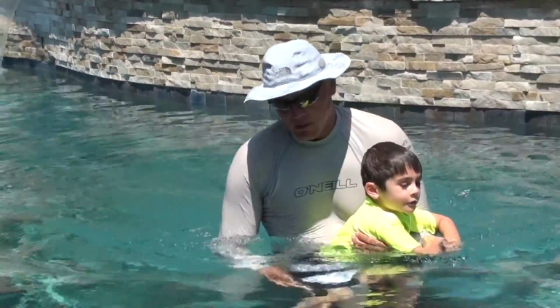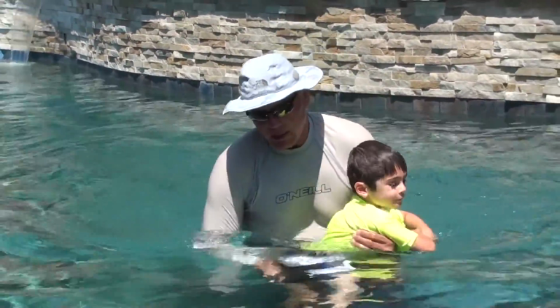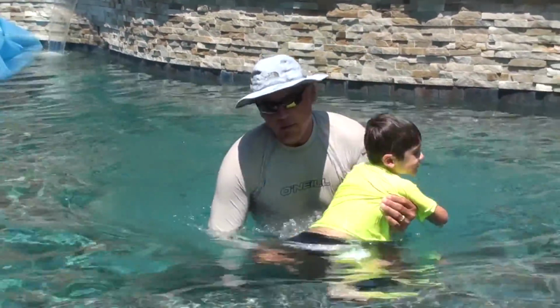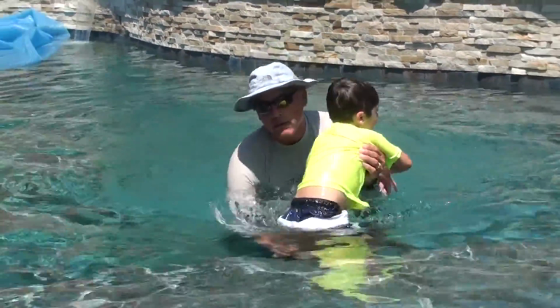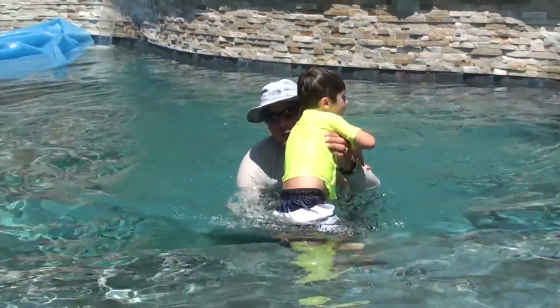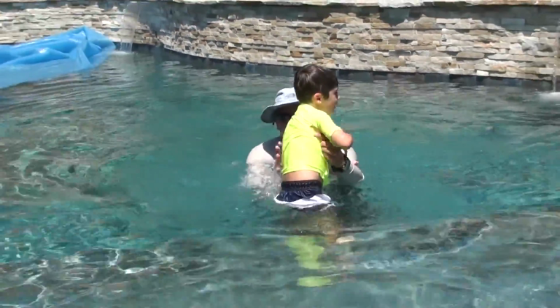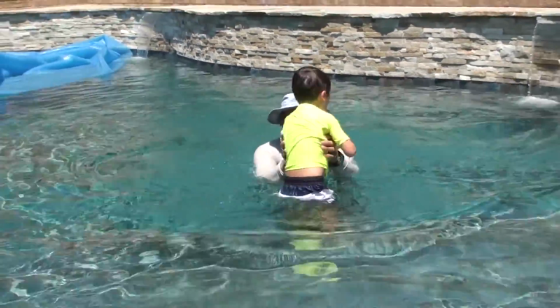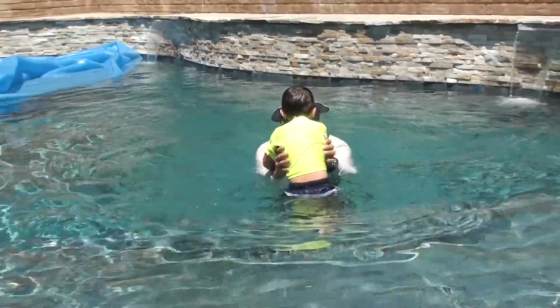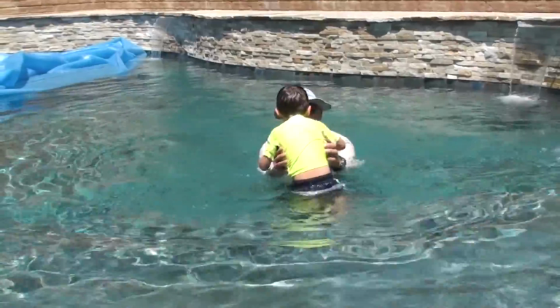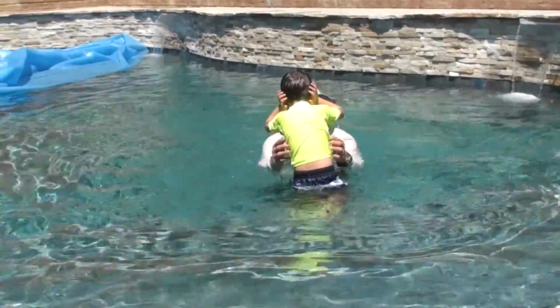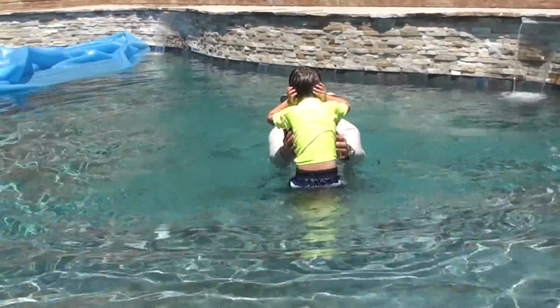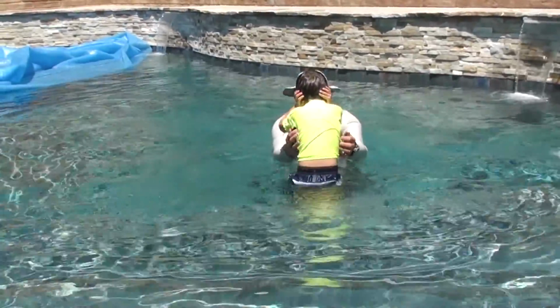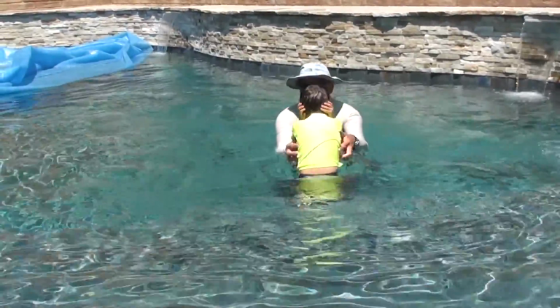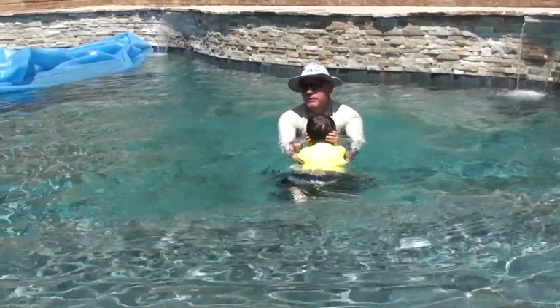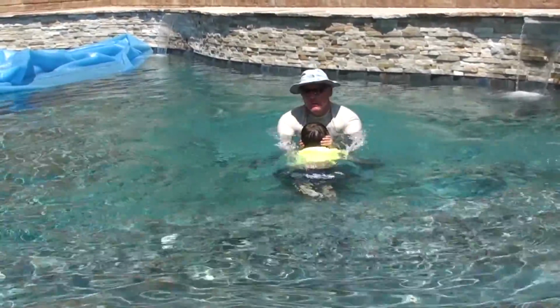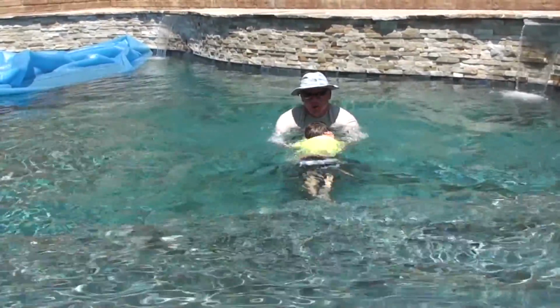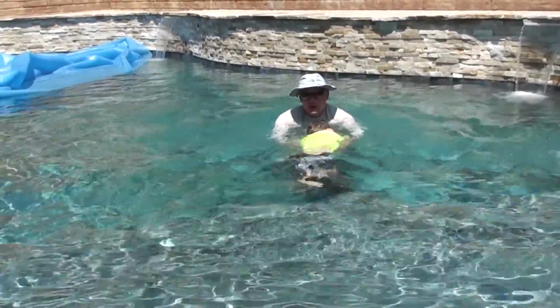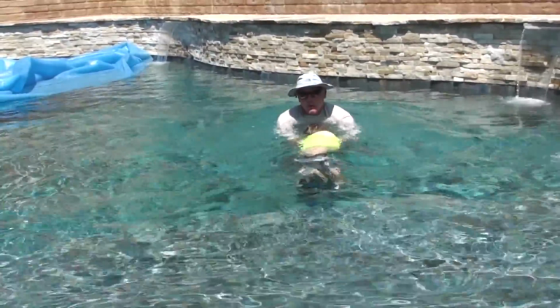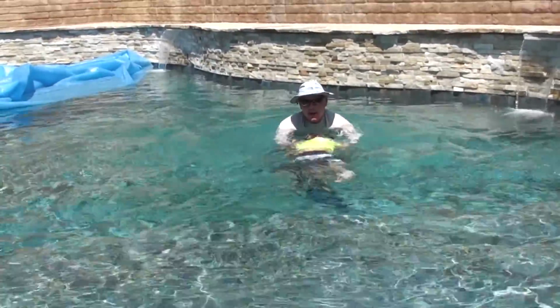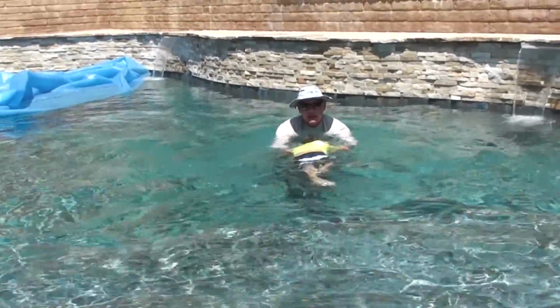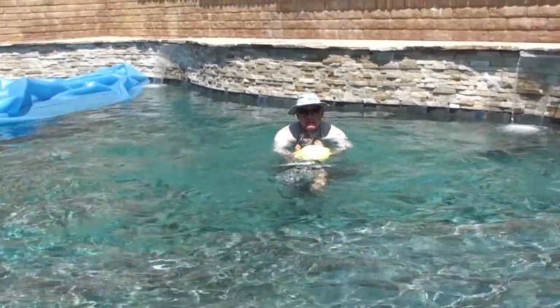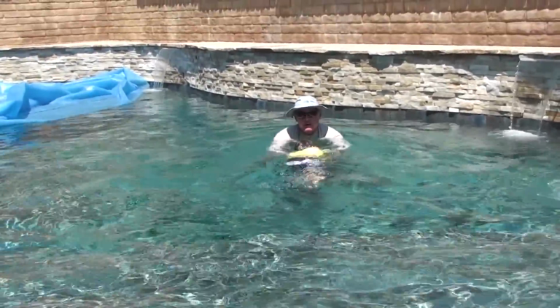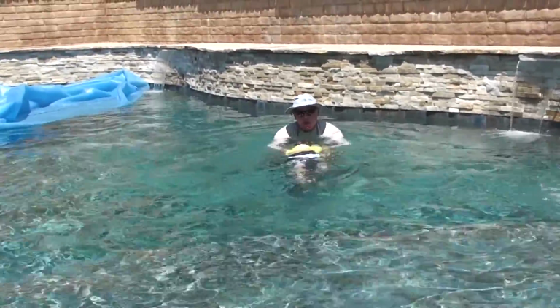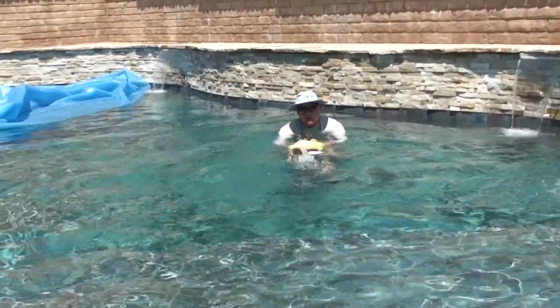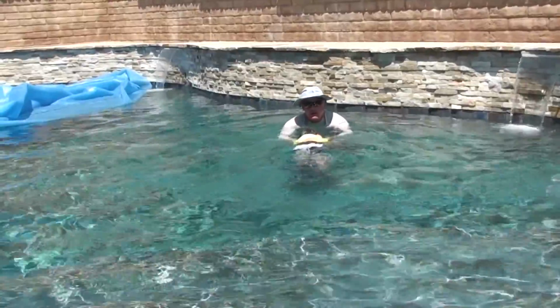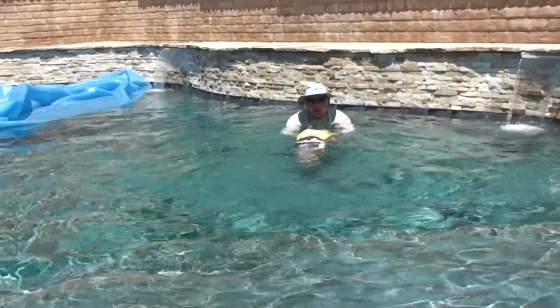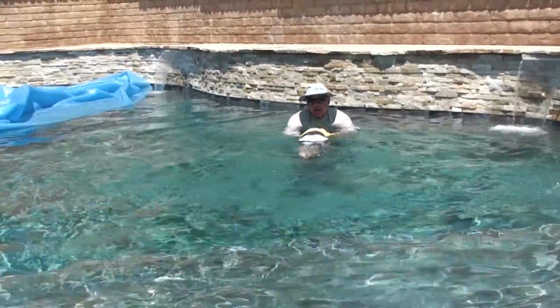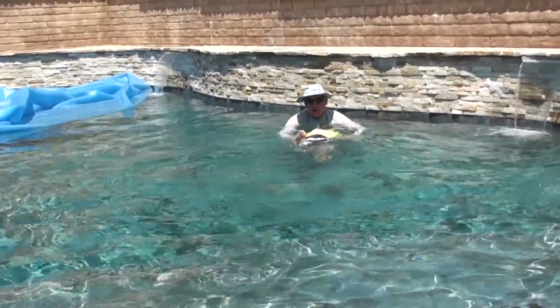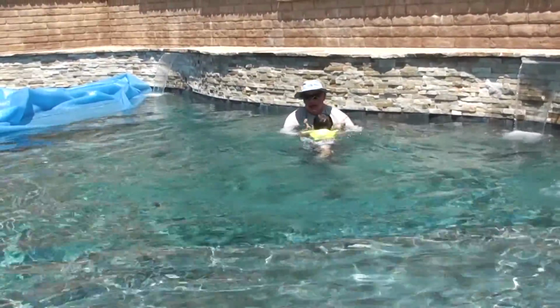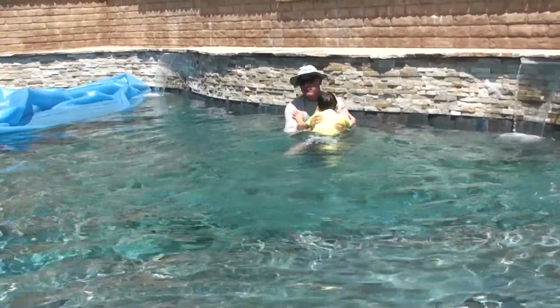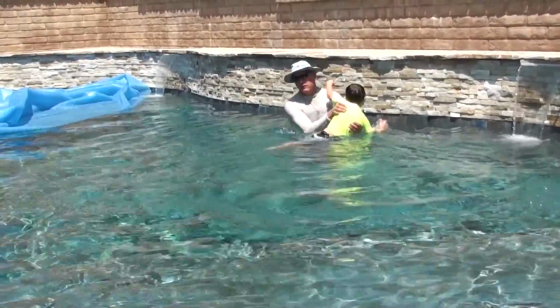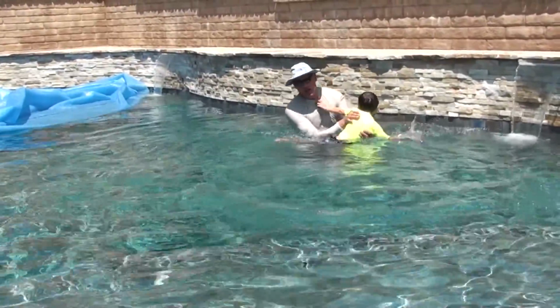Ready? Kick. One, two, three. Swim. One apple. Kick. Two apples. Three apples. Kick. Good job.